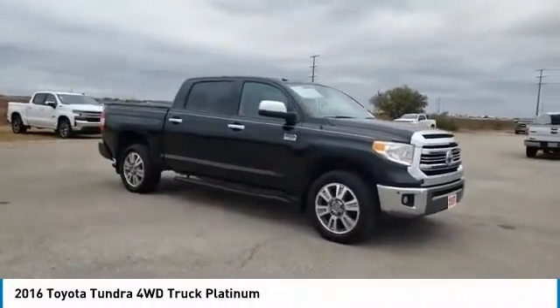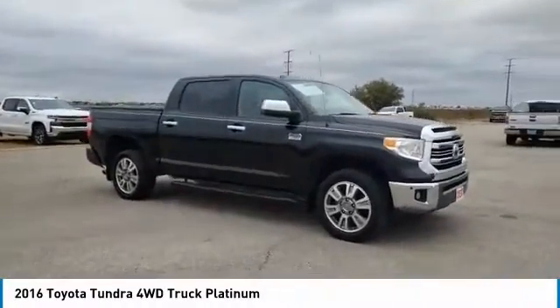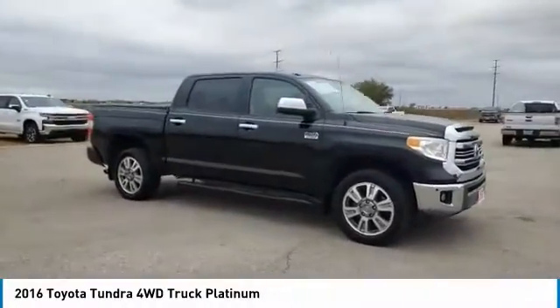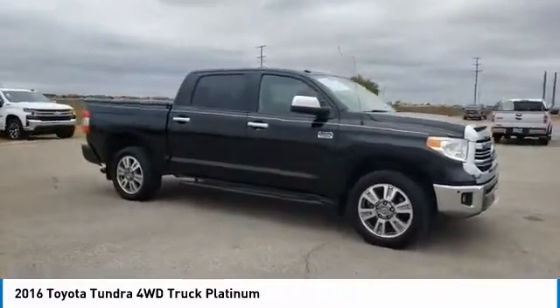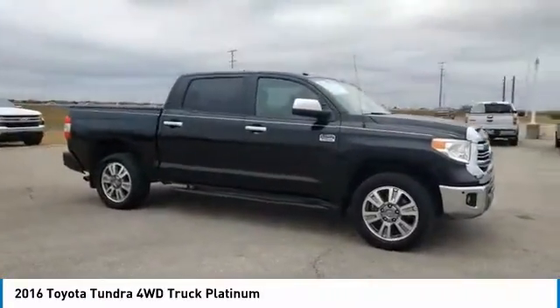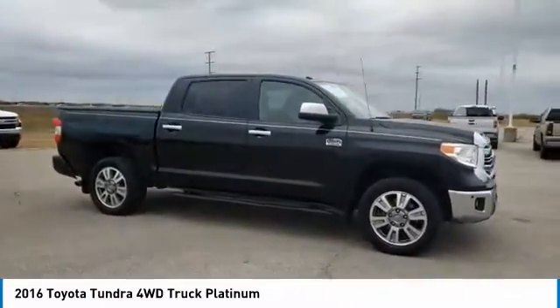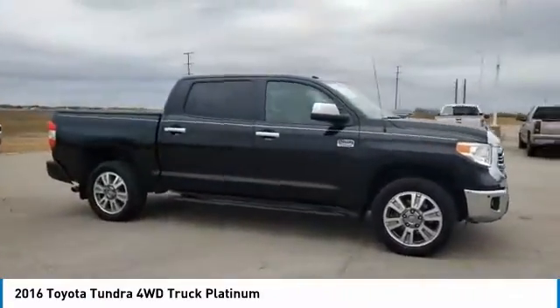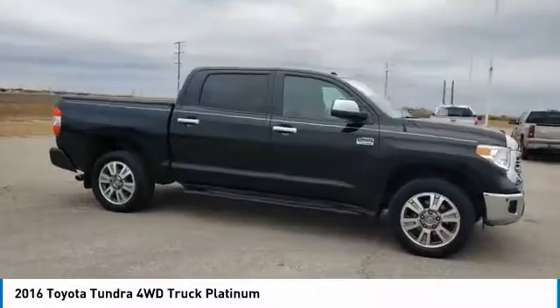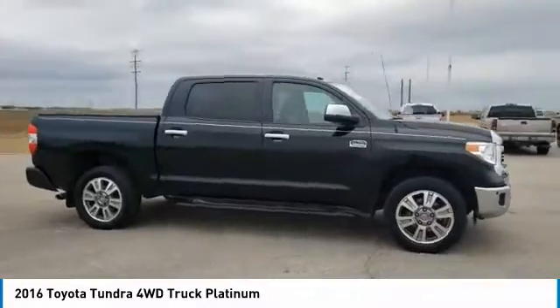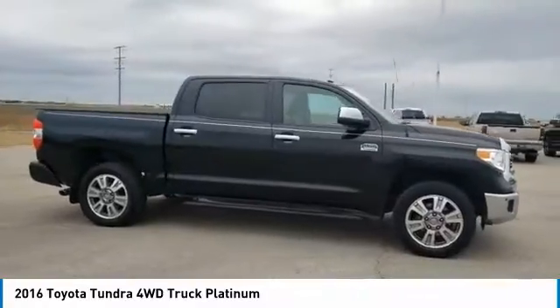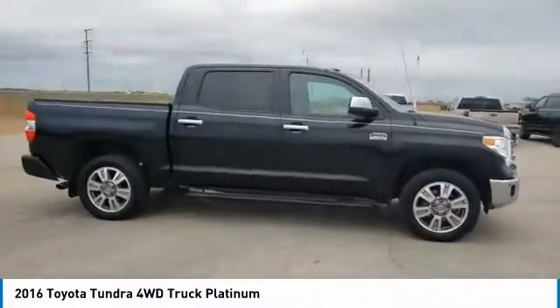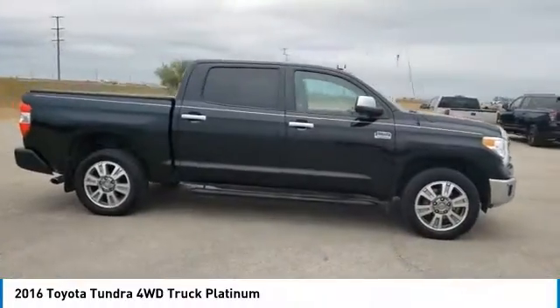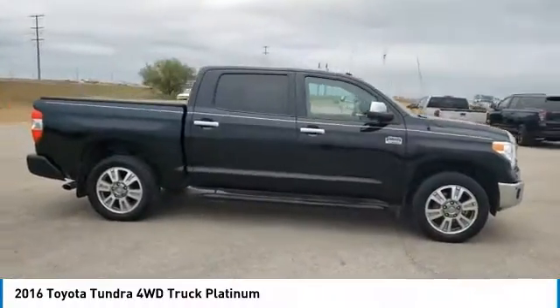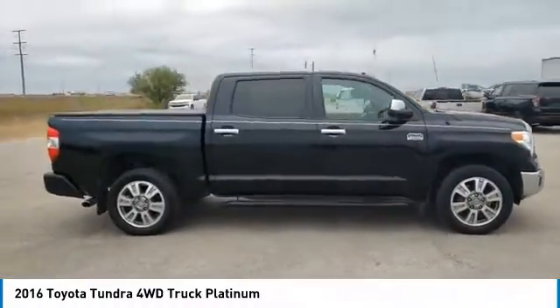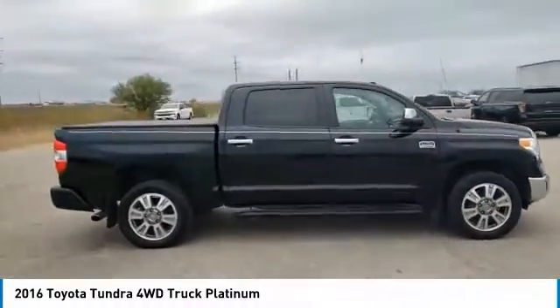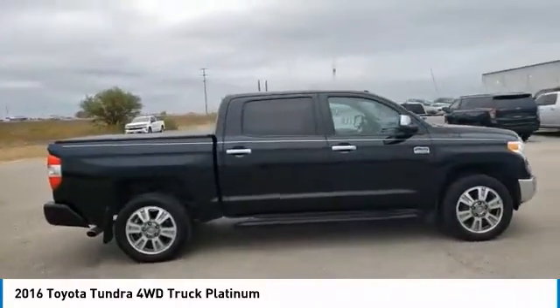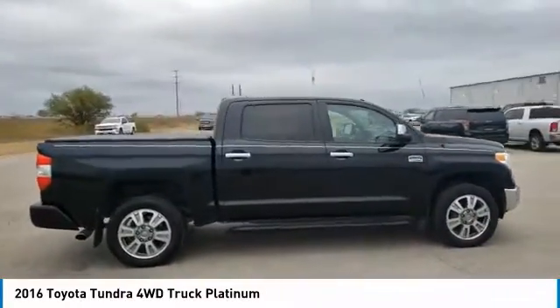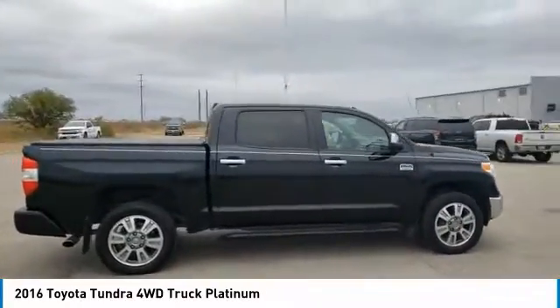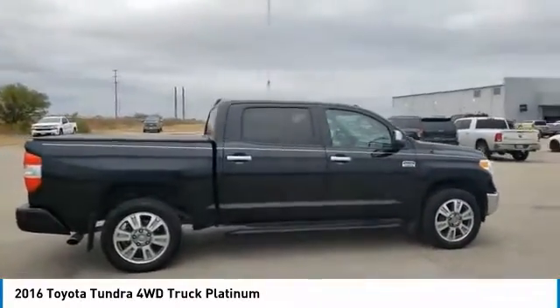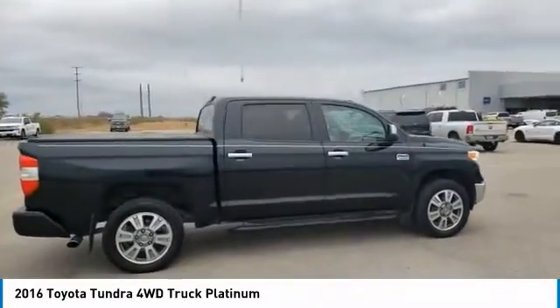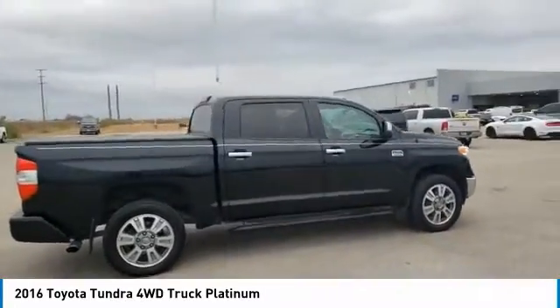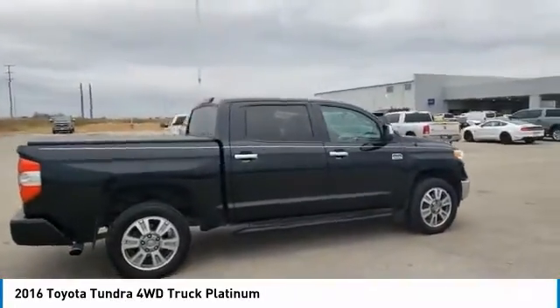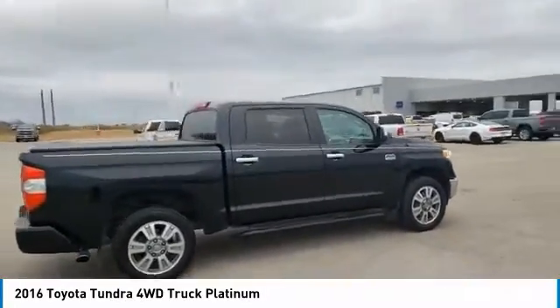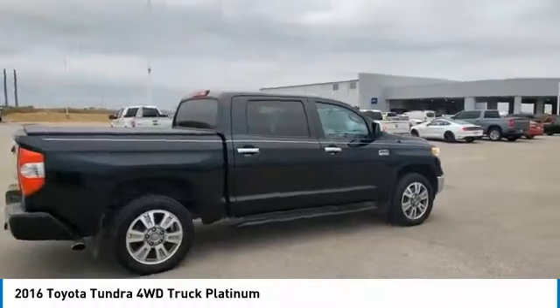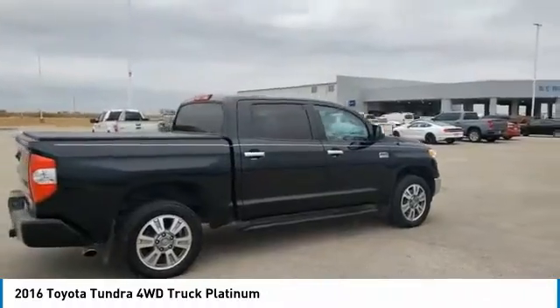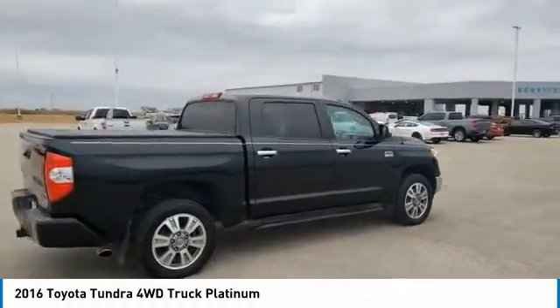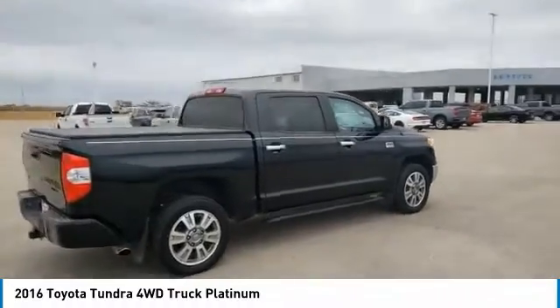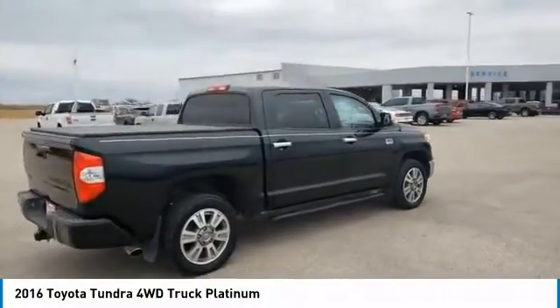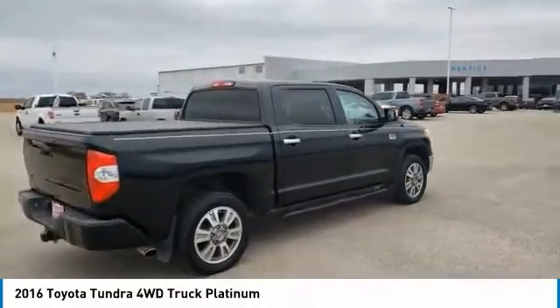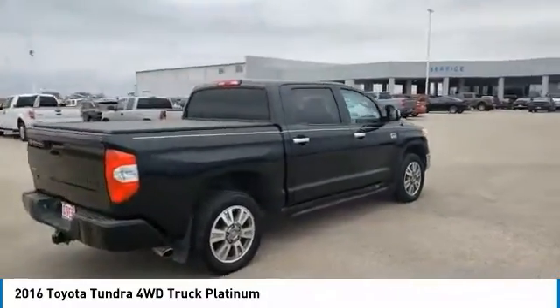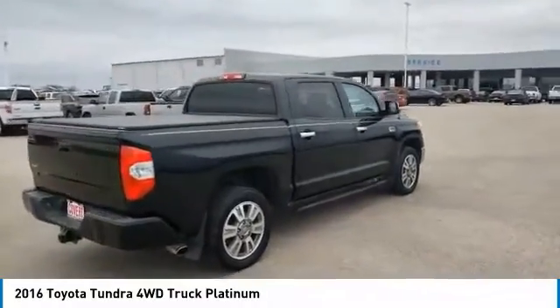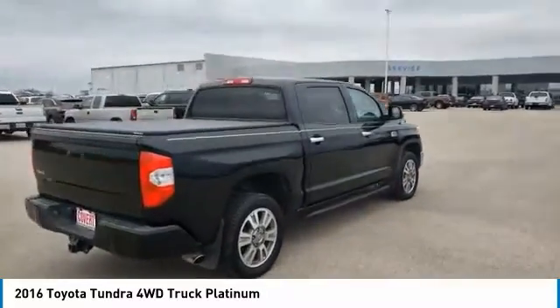Tundra has a number of unique features useful for those using it as a work truck, including extra large door handles, a deck rail system, and an integrated tow hitch.